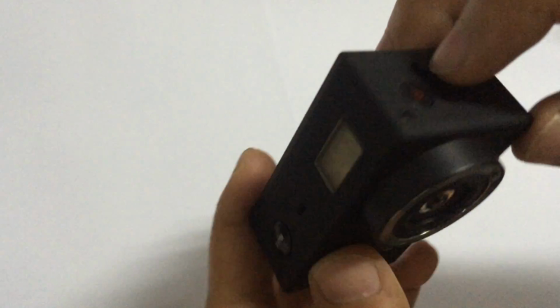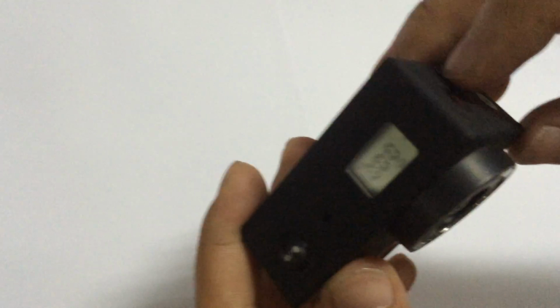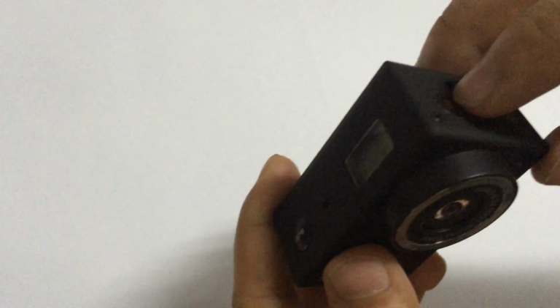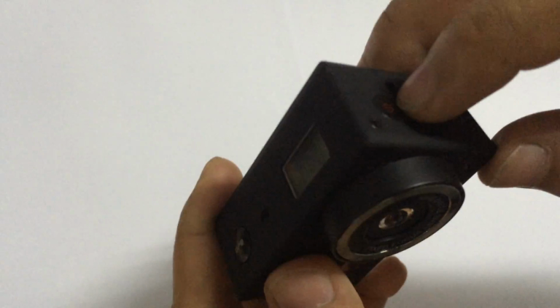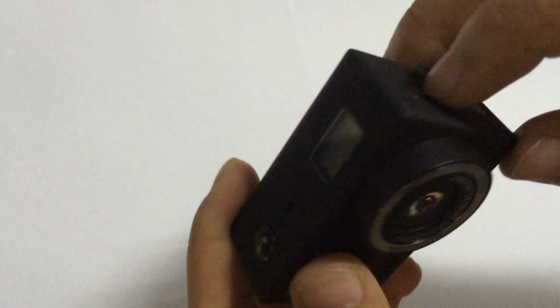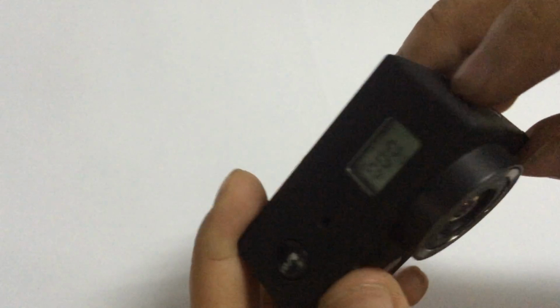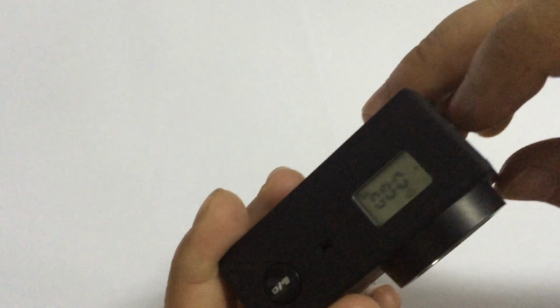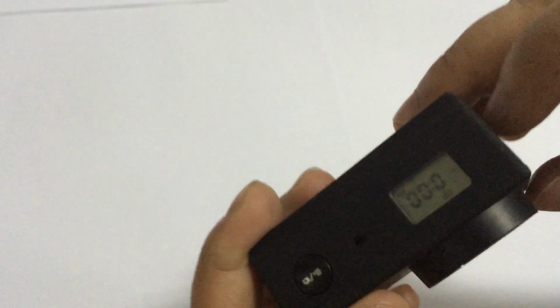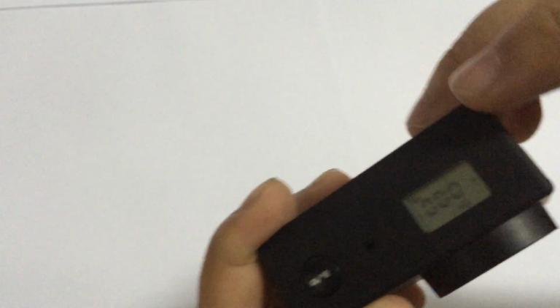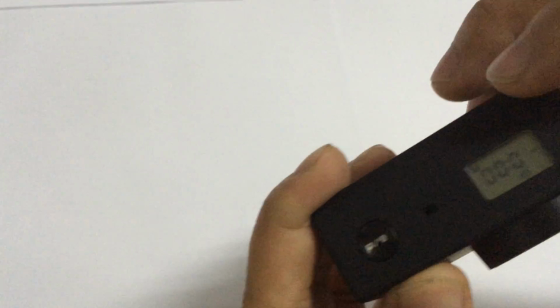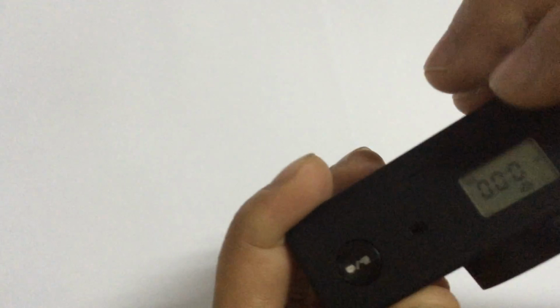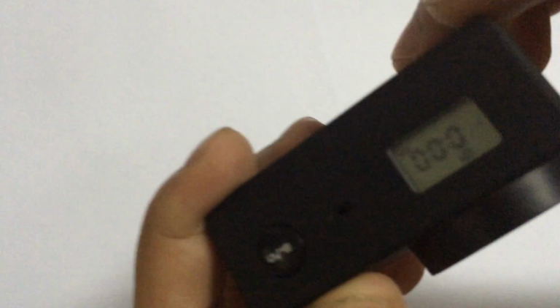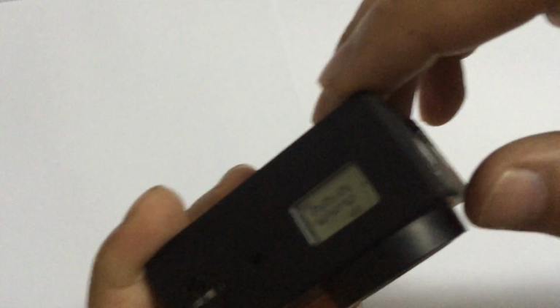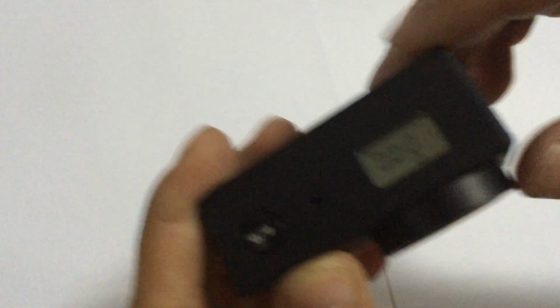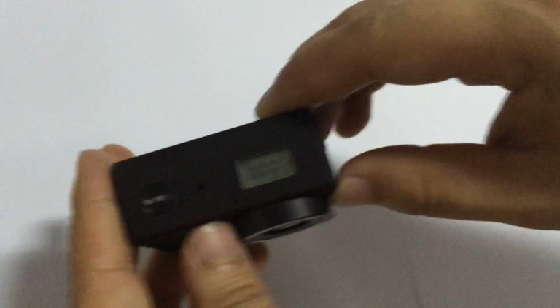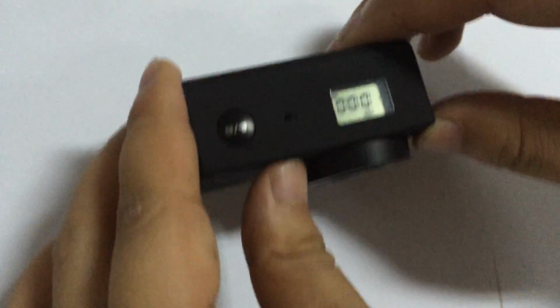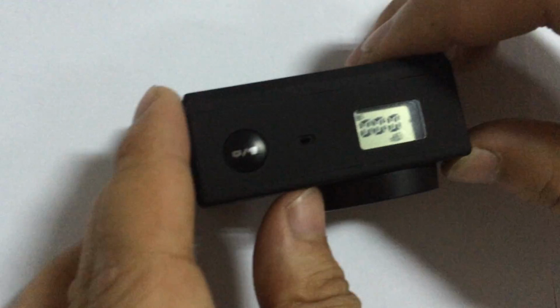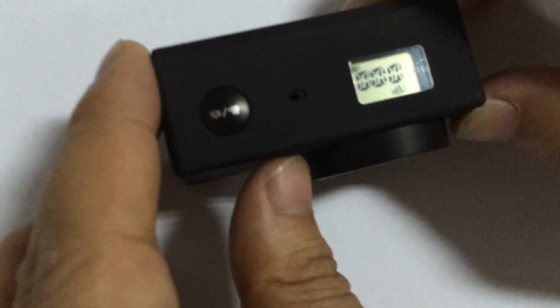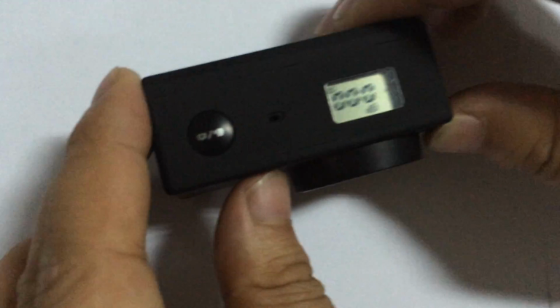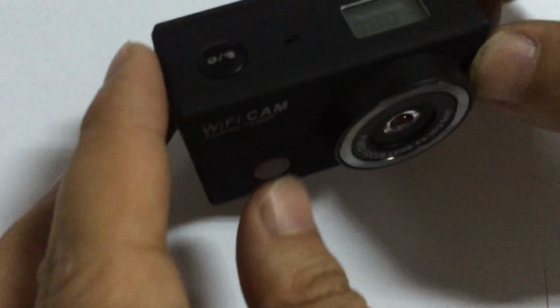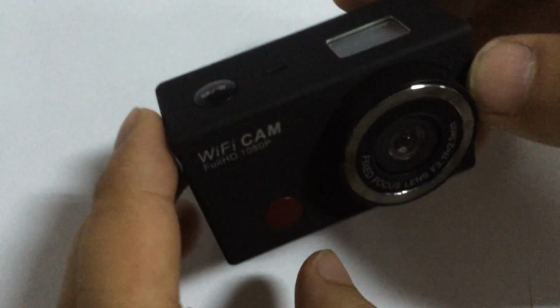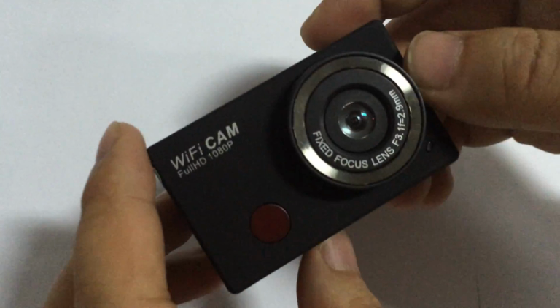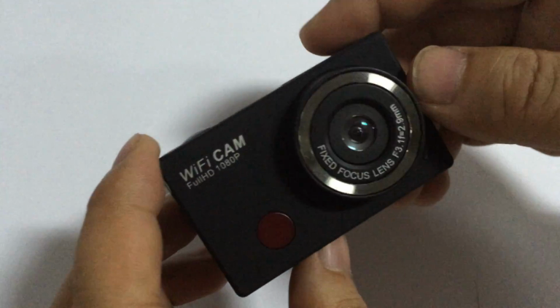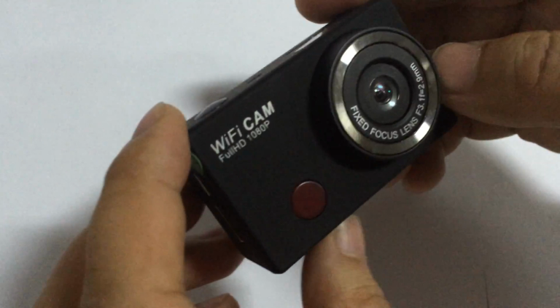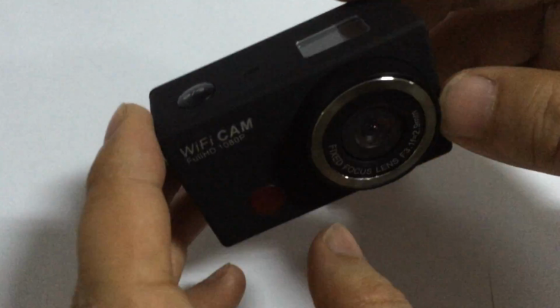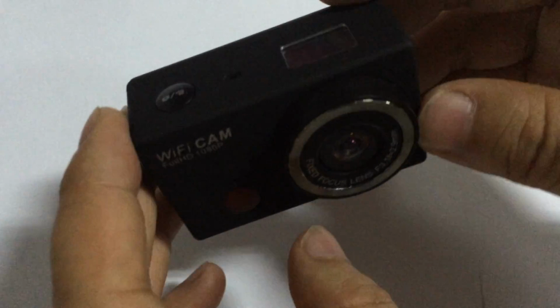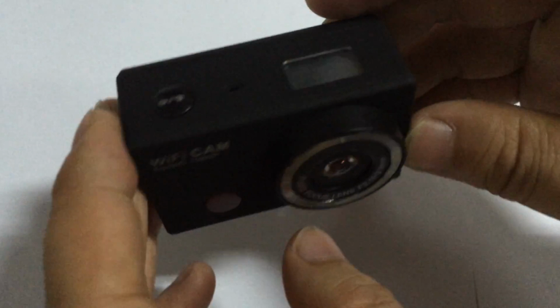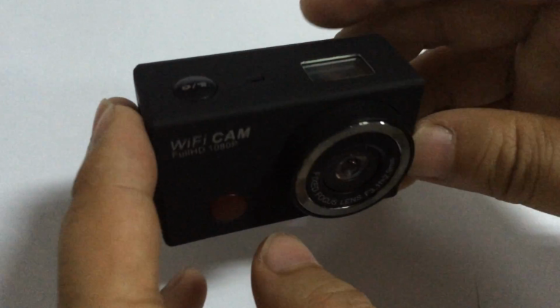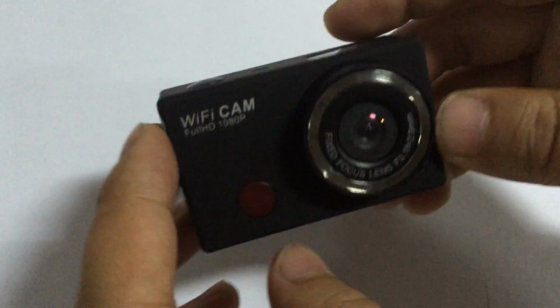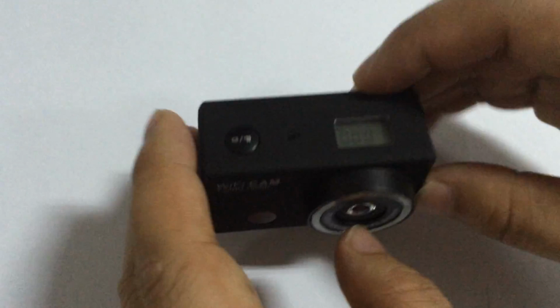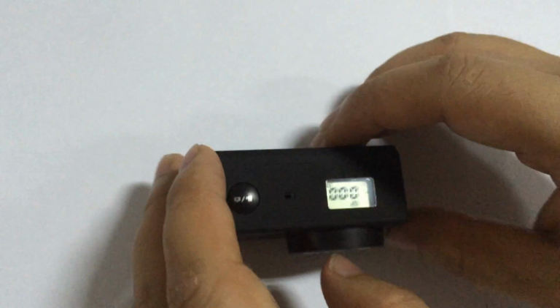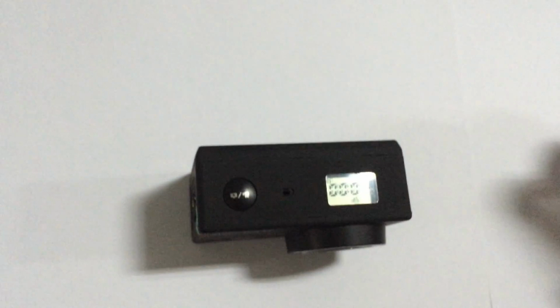We can see the screen now has some digits, which means that this sports camera has already been powered on.